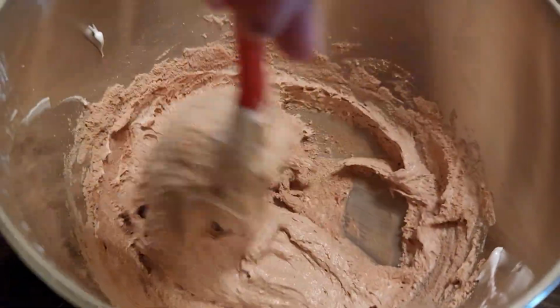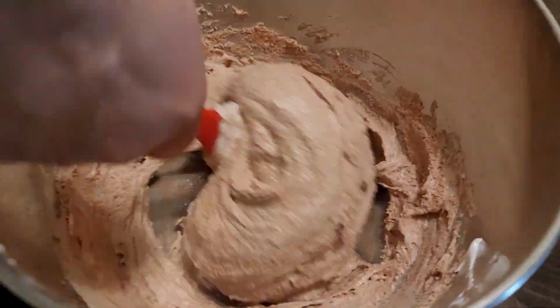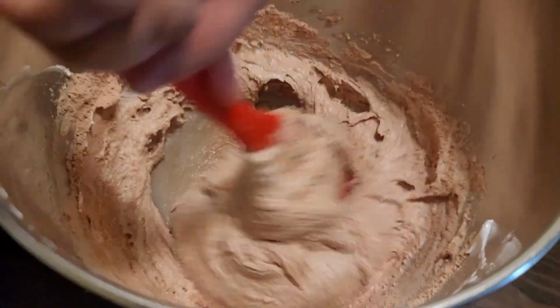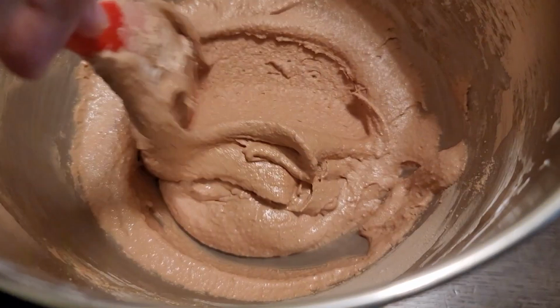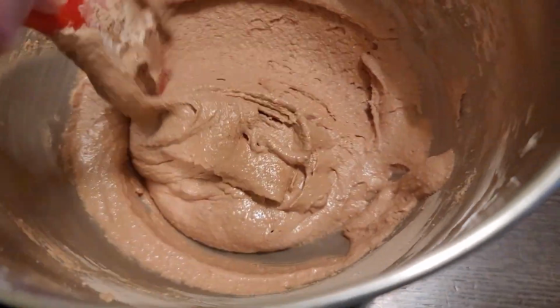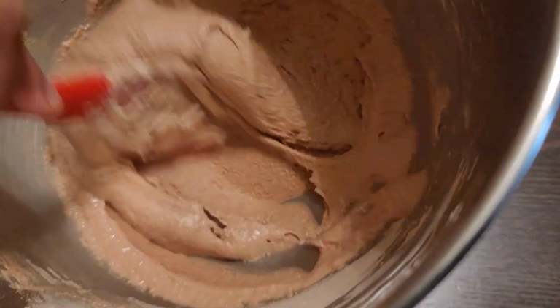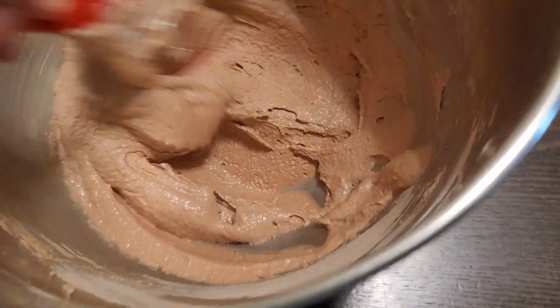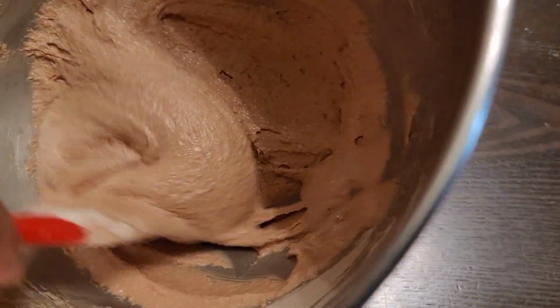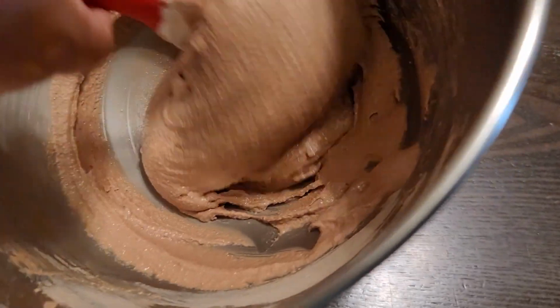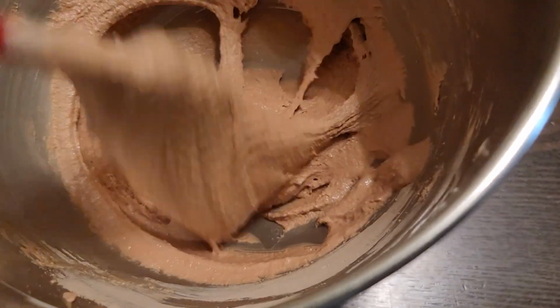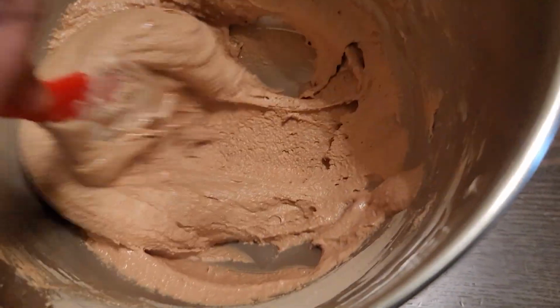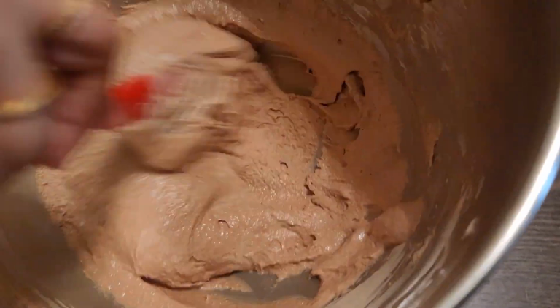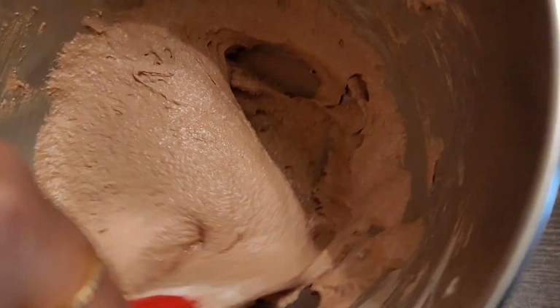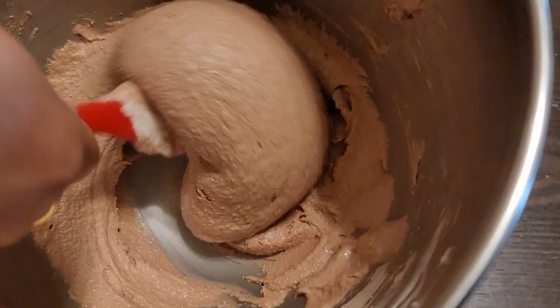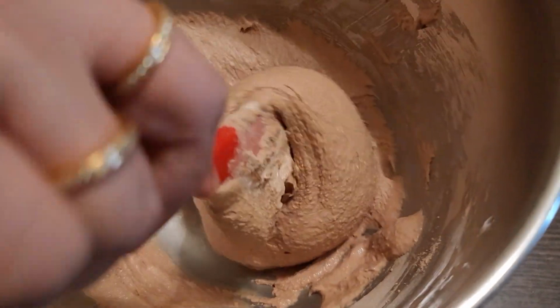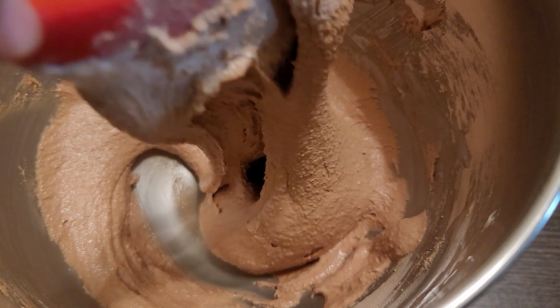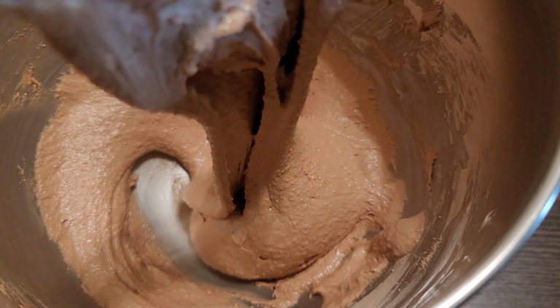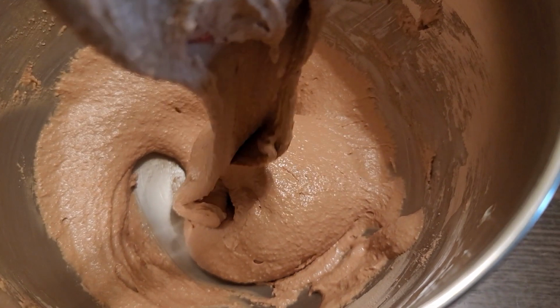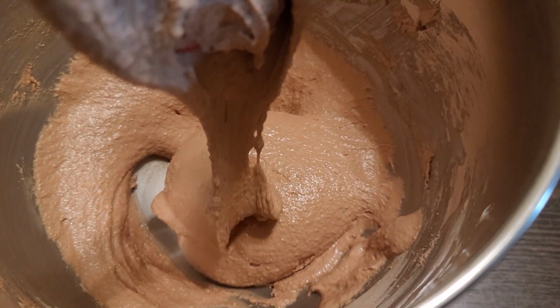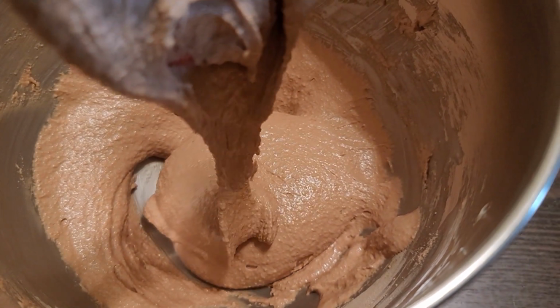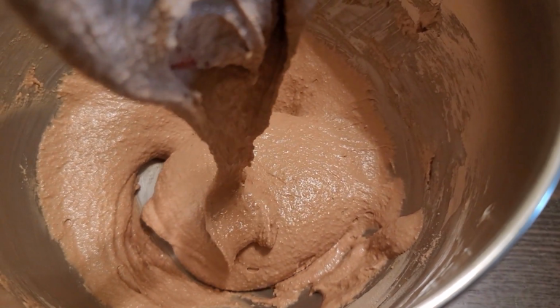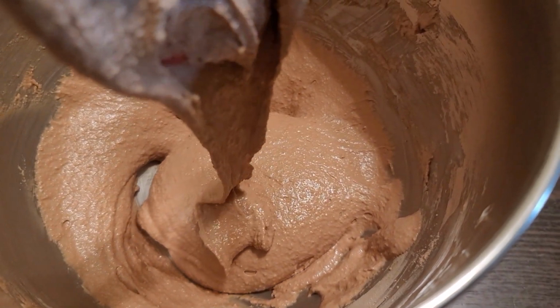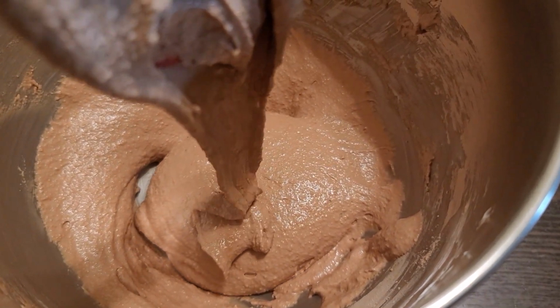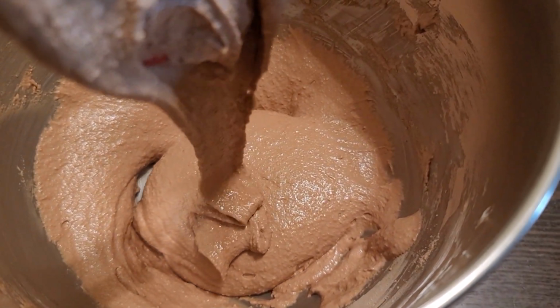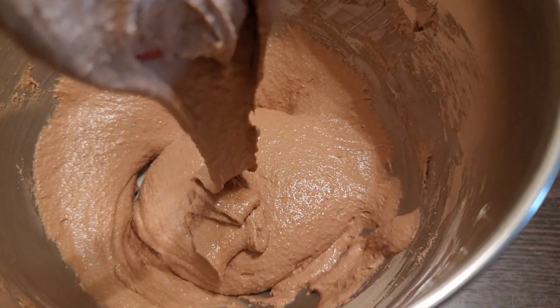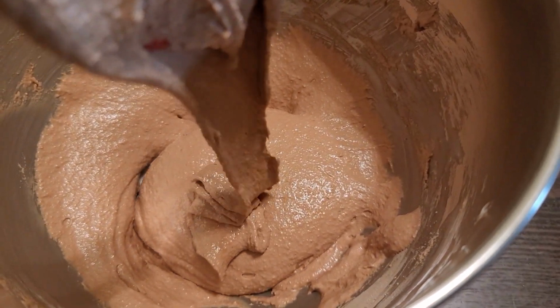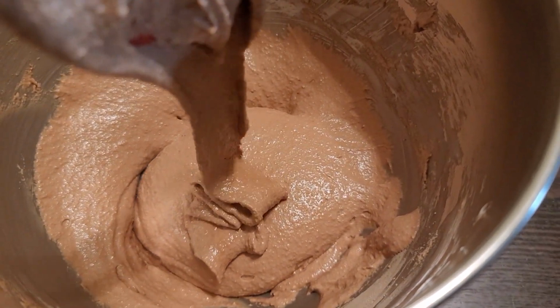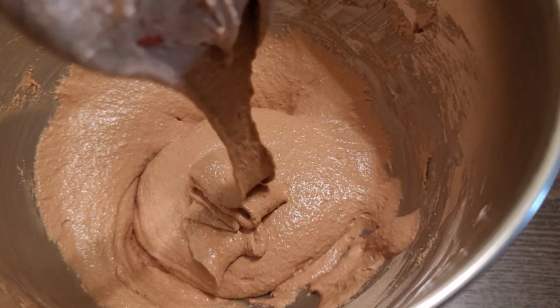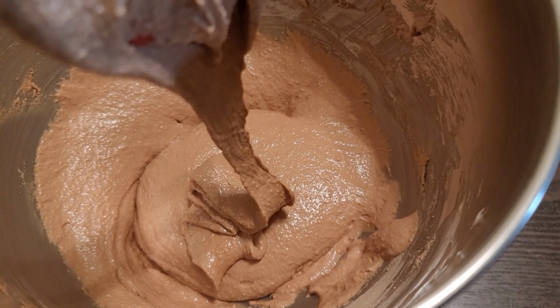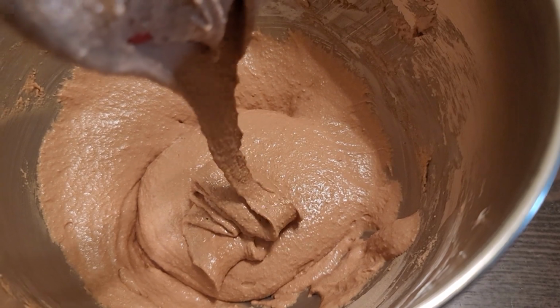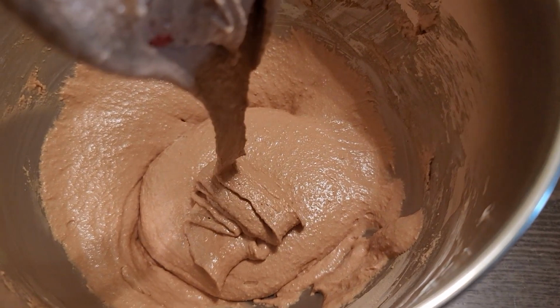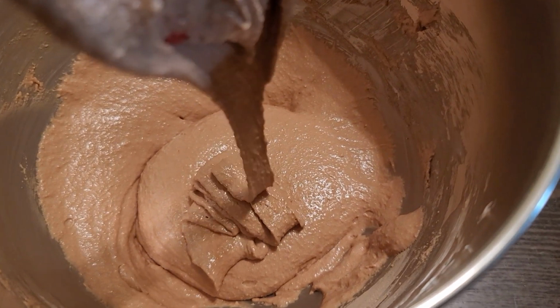Mix it until it starts falling off the spatula like a ribbon. Once it starts falling like a ribbon, that's when we know it has reached its correct consistency.